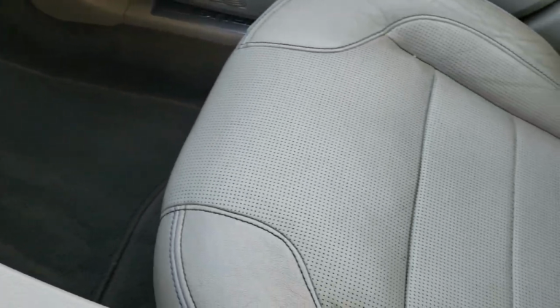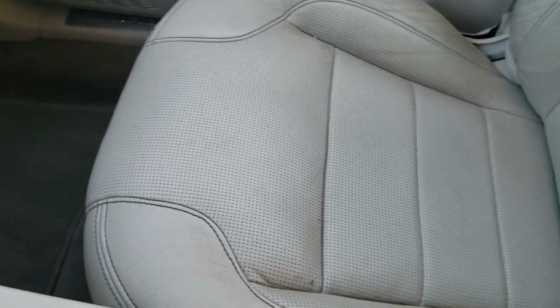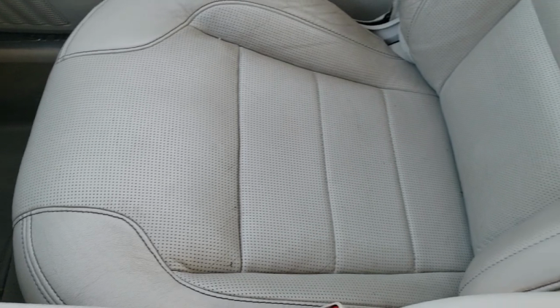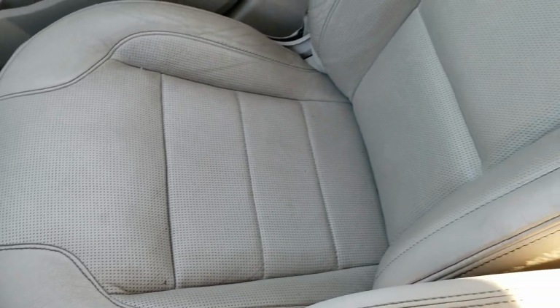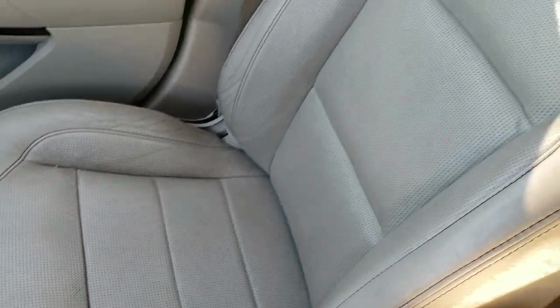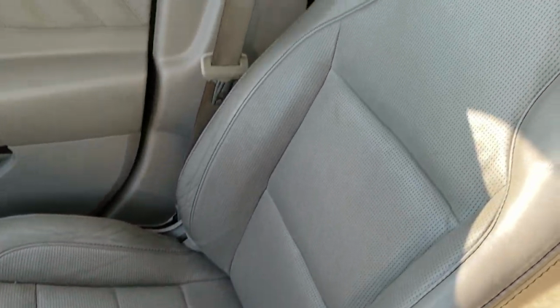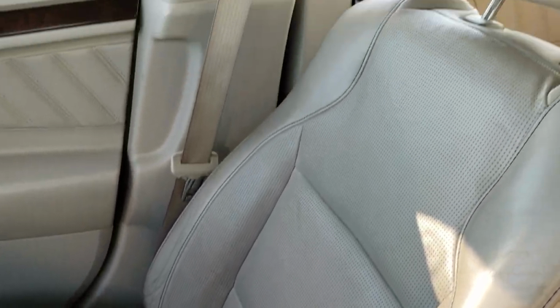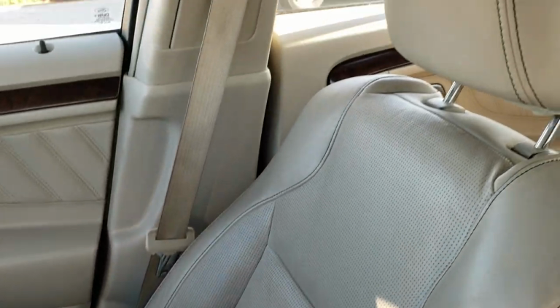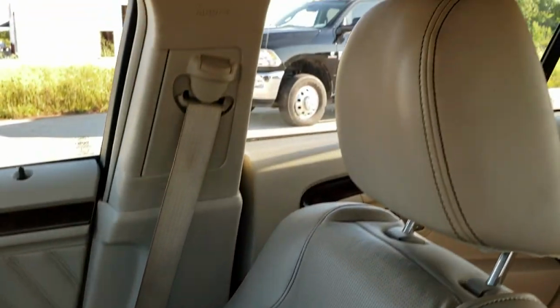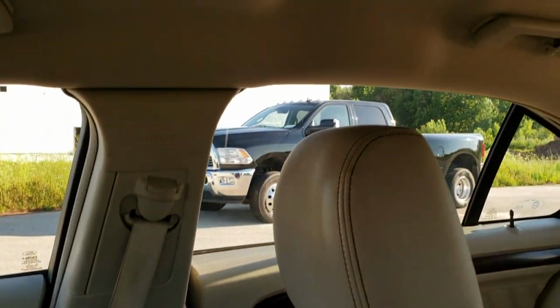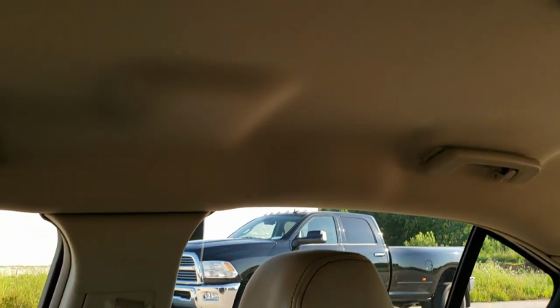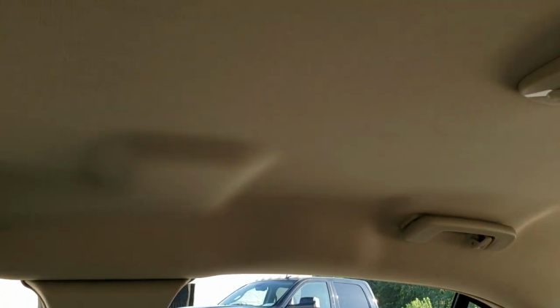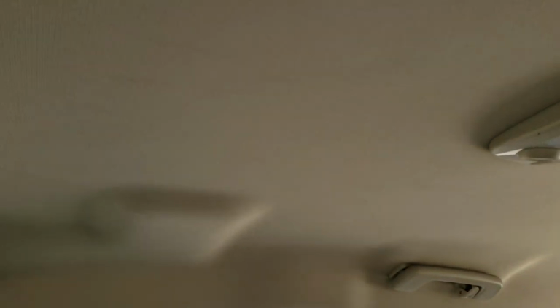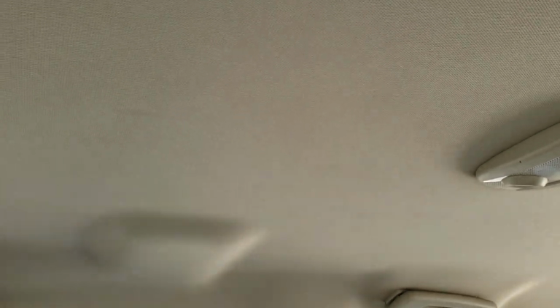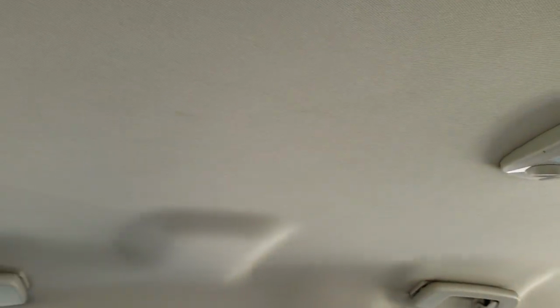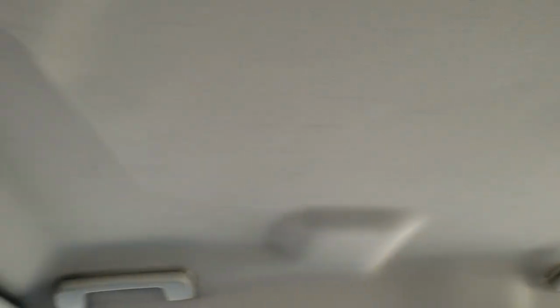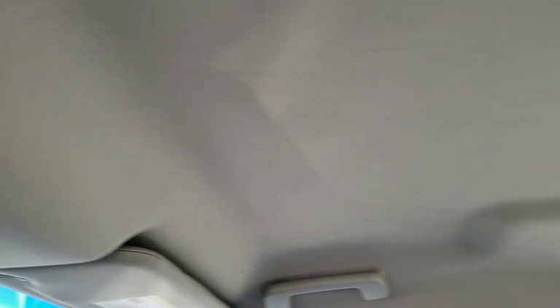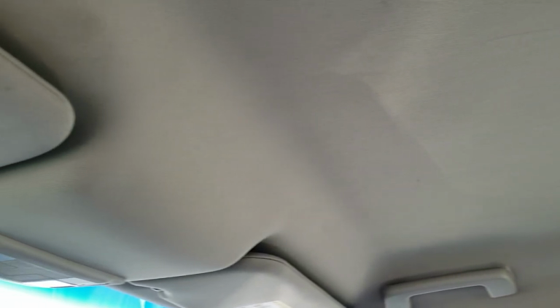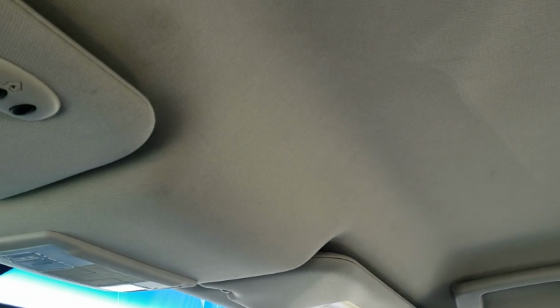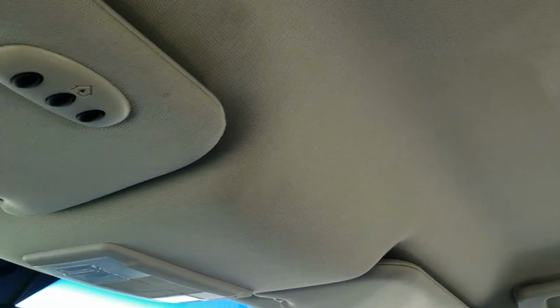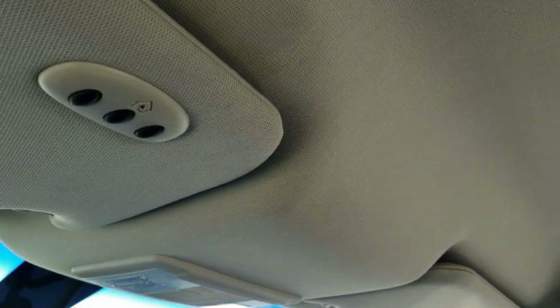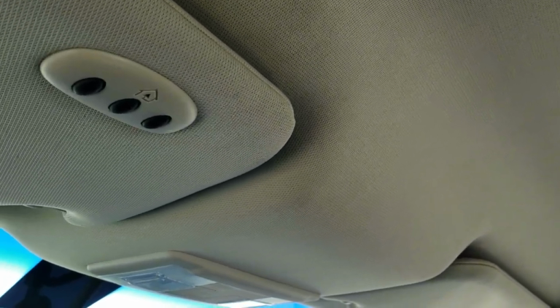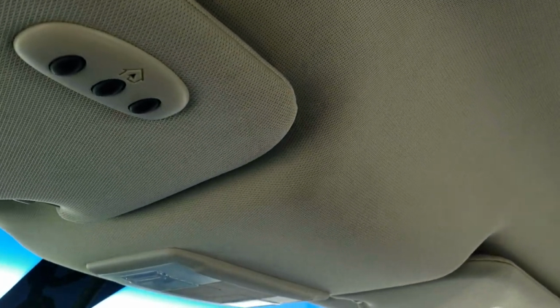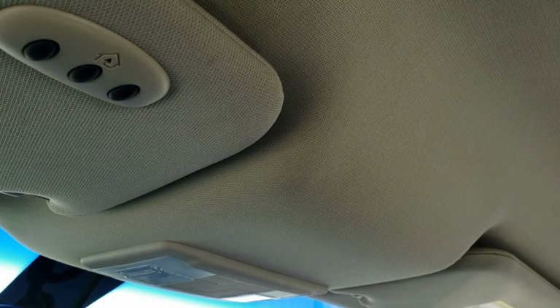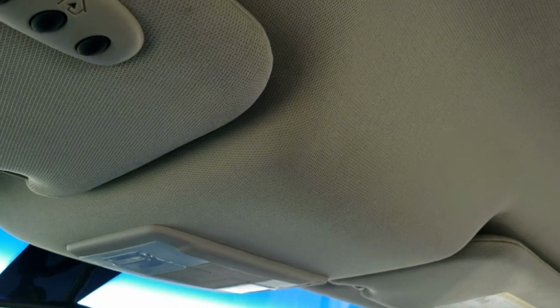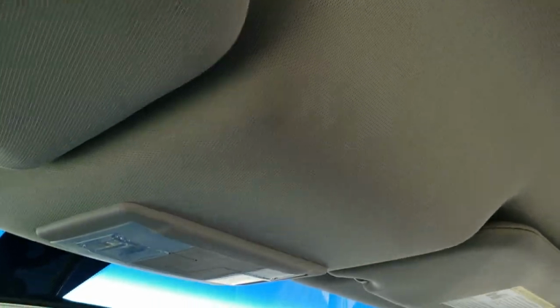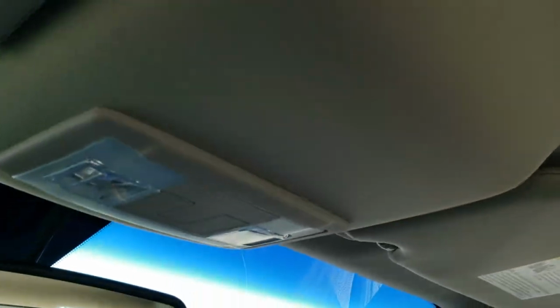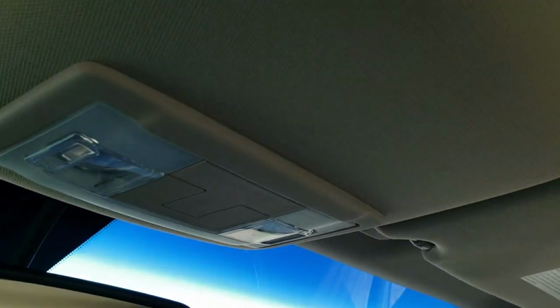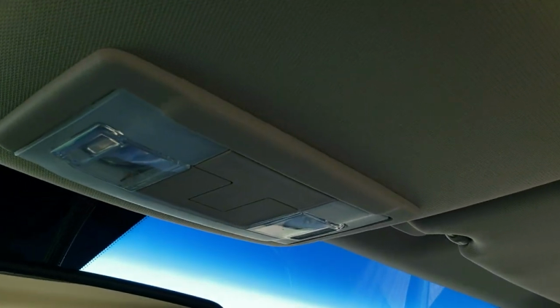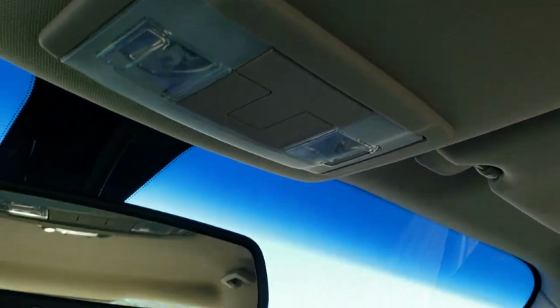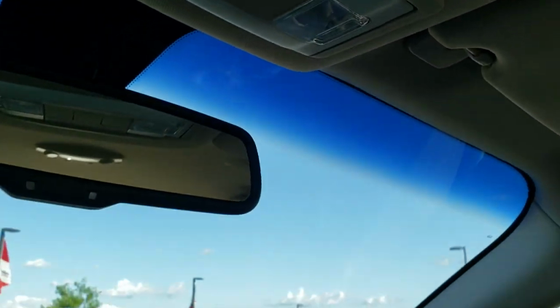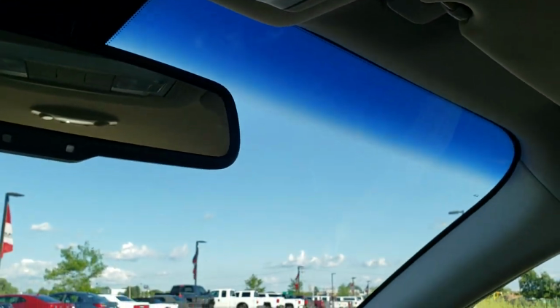Passenger side seat and floor mat are in excellent condition — no rips or tears. Smells very clean inside this car; I don't think it's ever been smoked in. The headliner is in really nice shape. You have HomeLink buttons for your garage door, security systems and lighting systems, and you do get map lights up there.